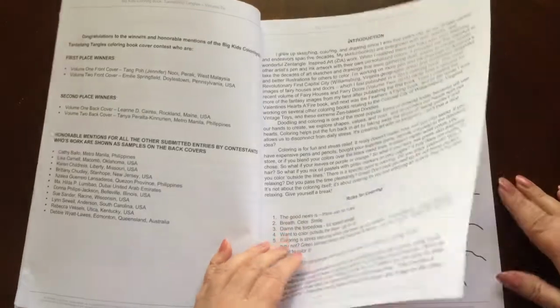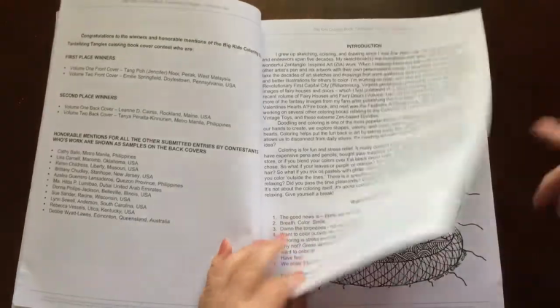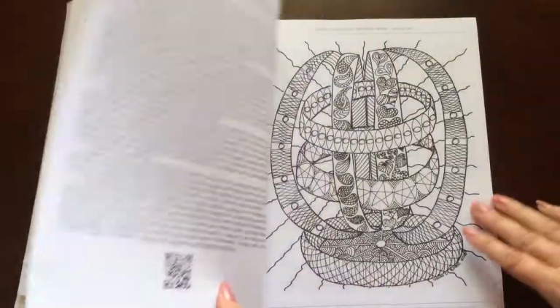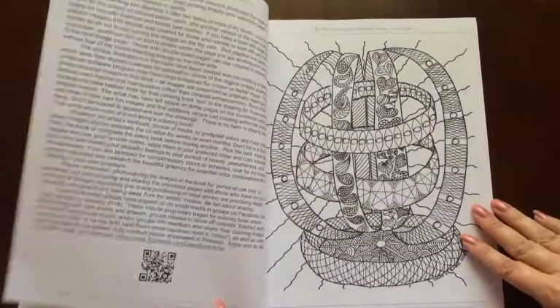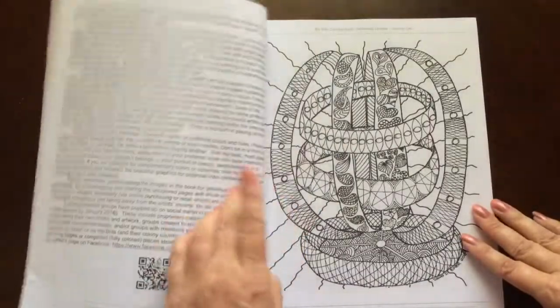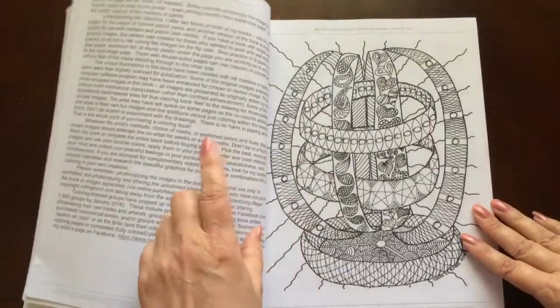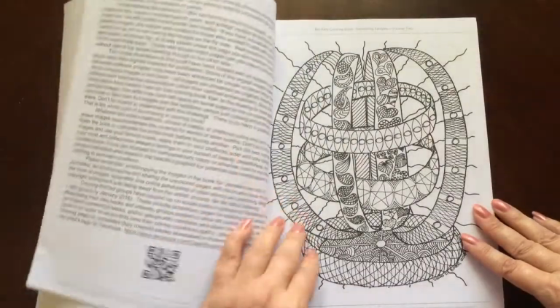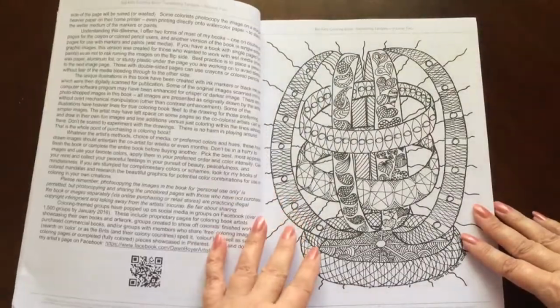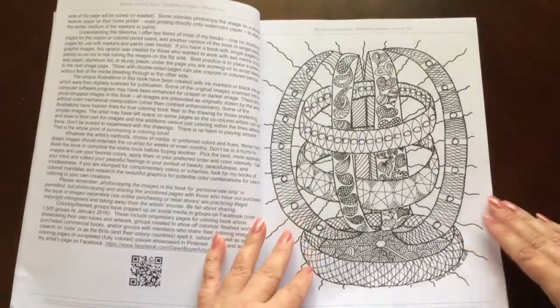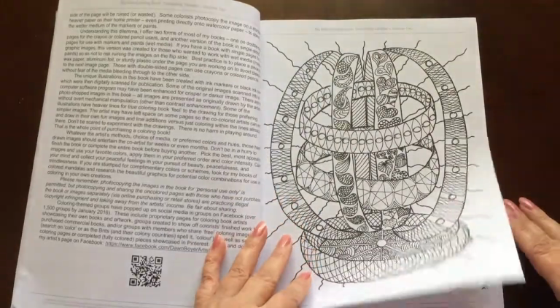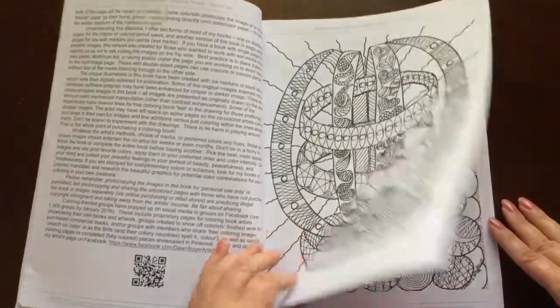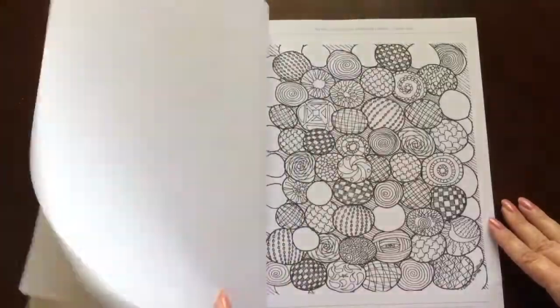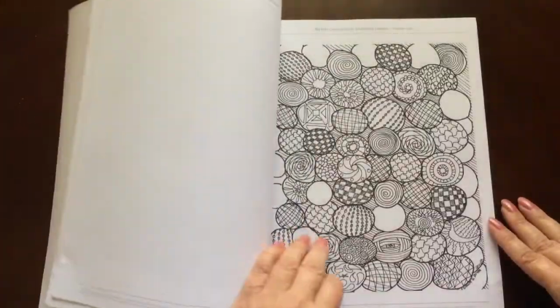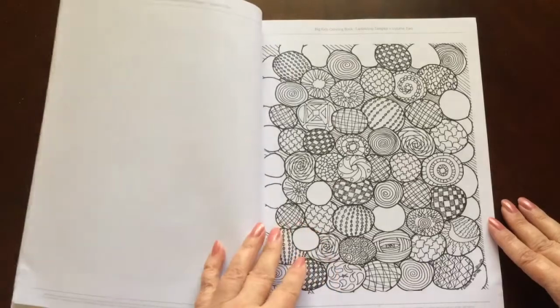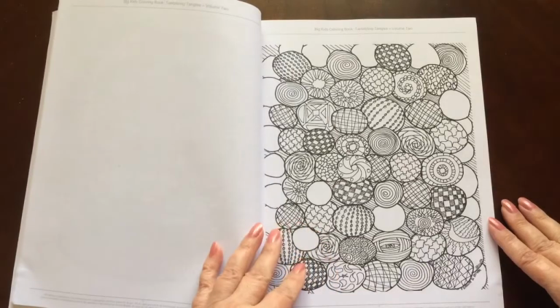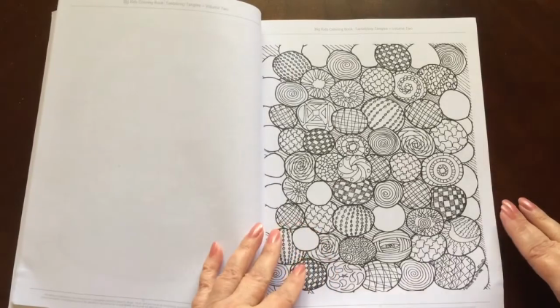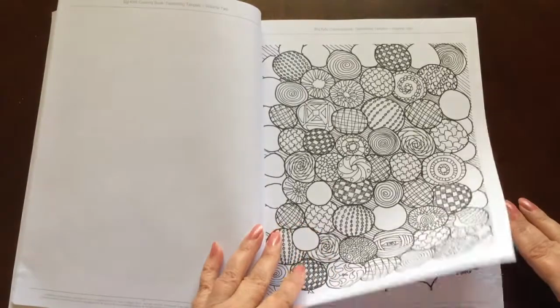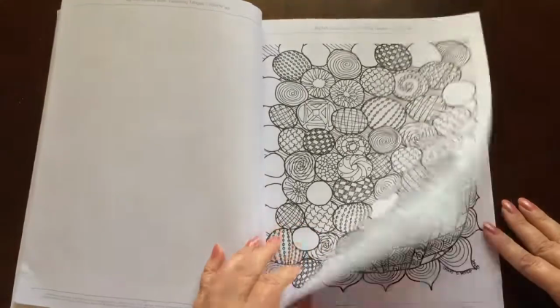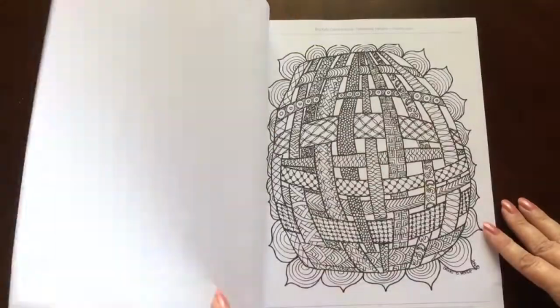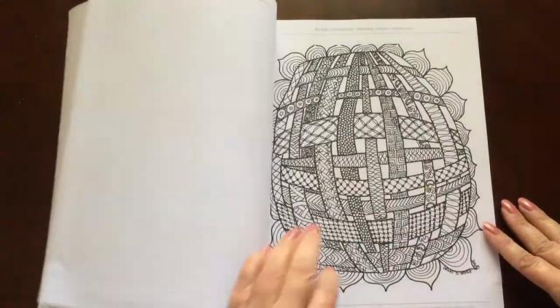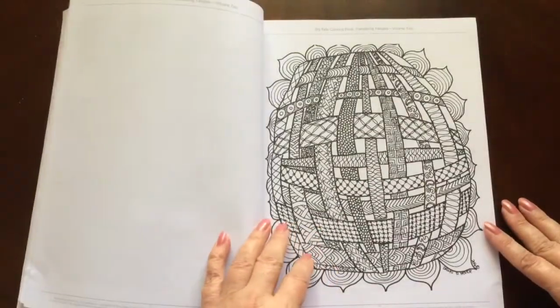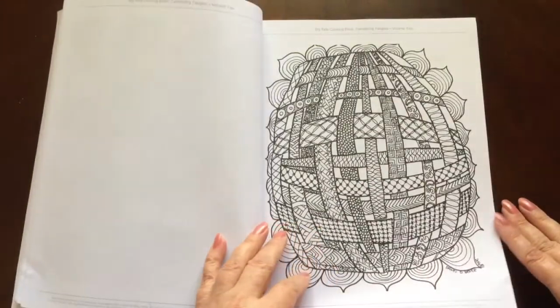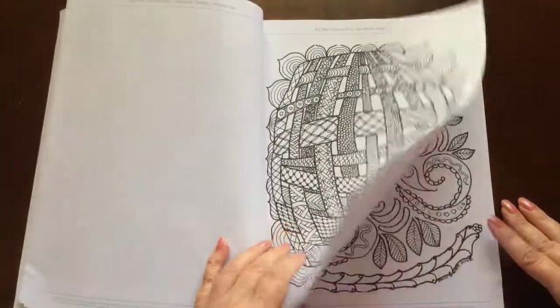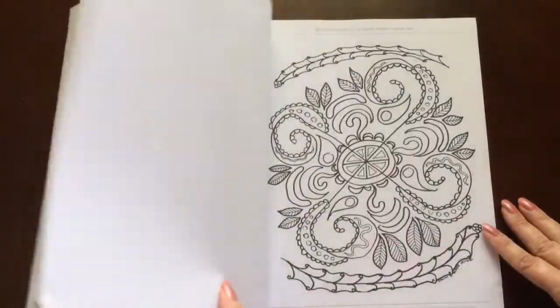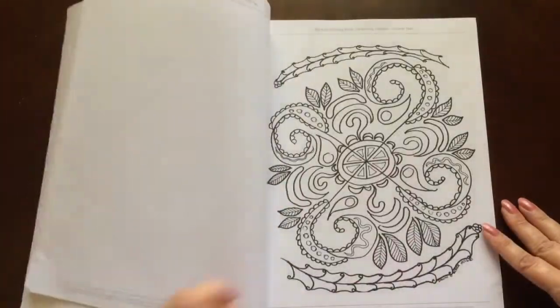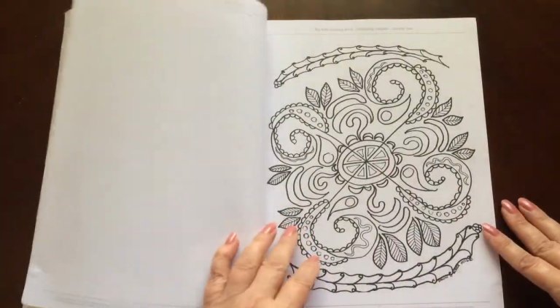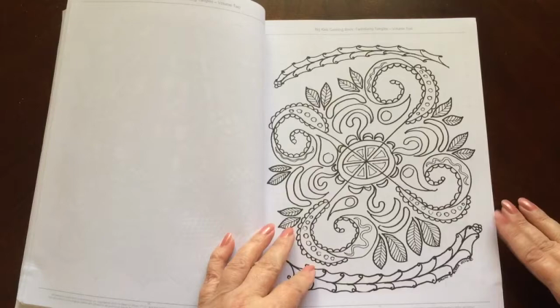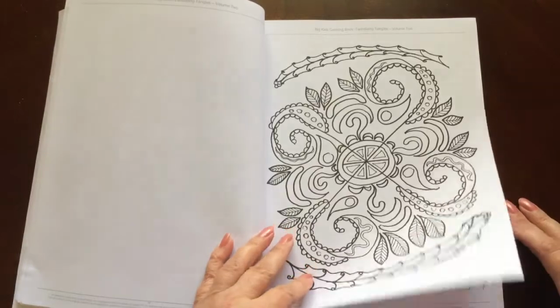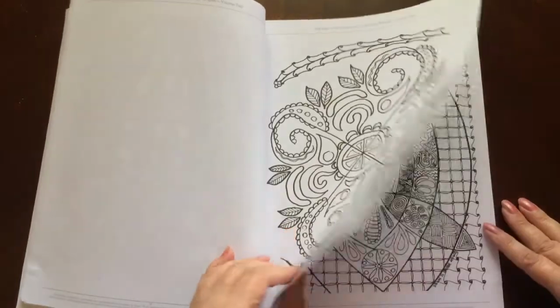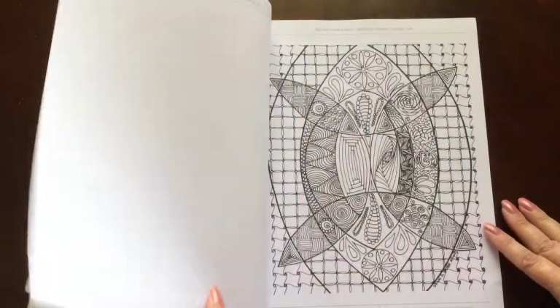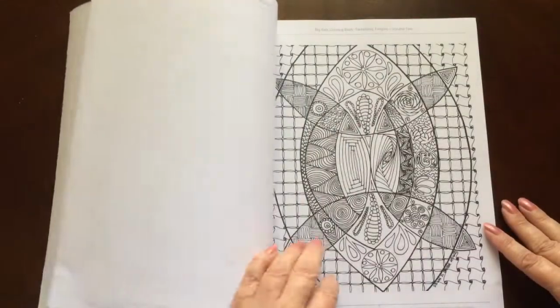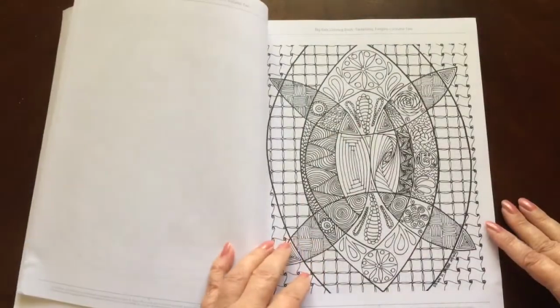There is a lot of really helpful information in the introduction that is in the front. The 65 pages do include some bonus pages that are in the back.